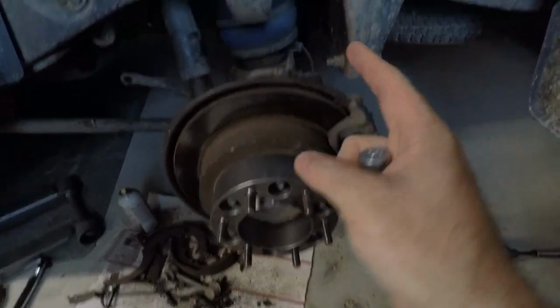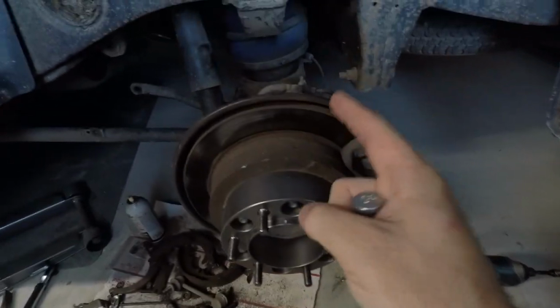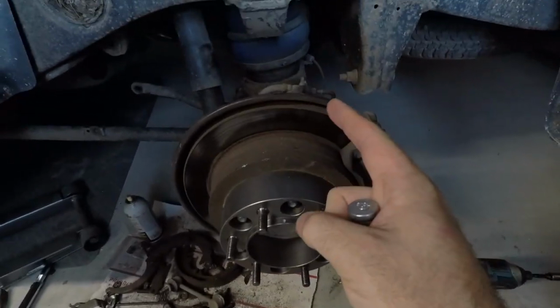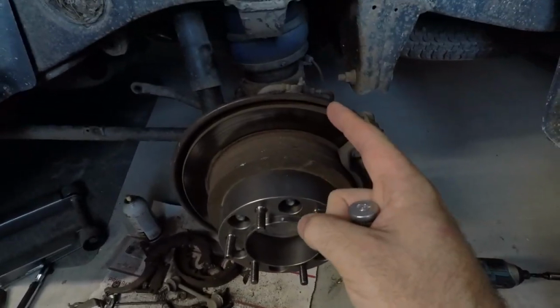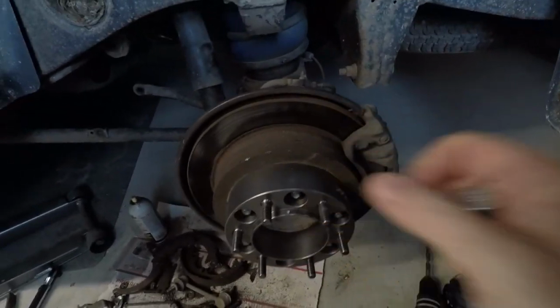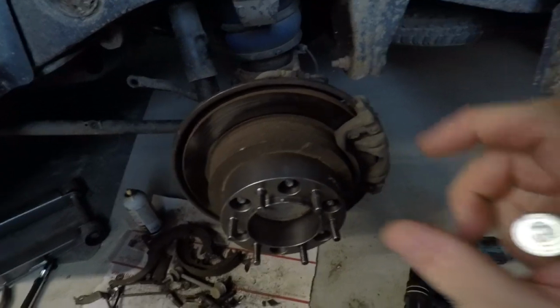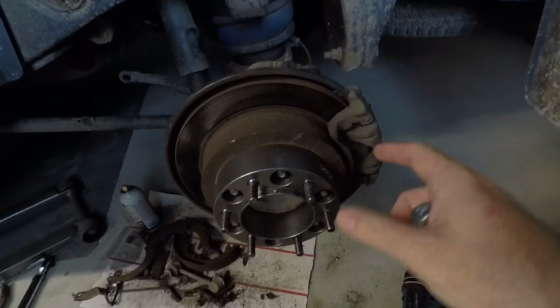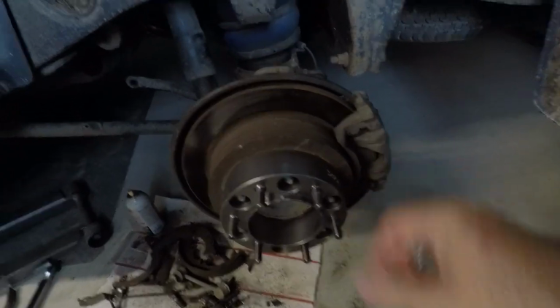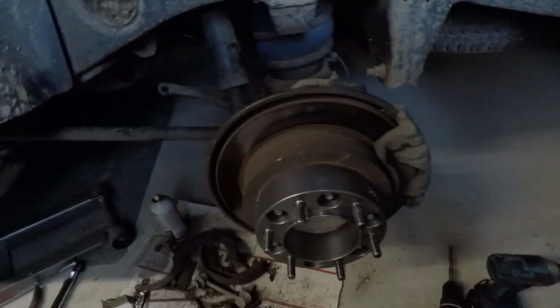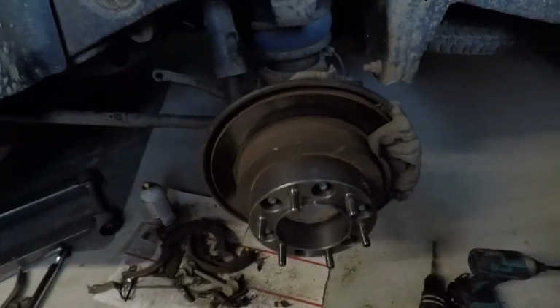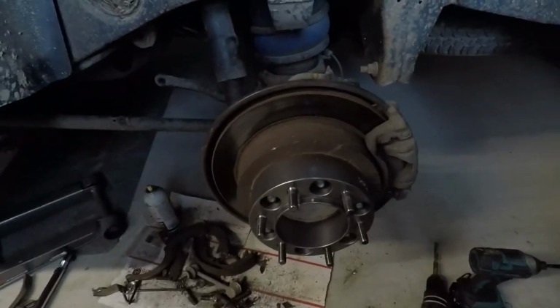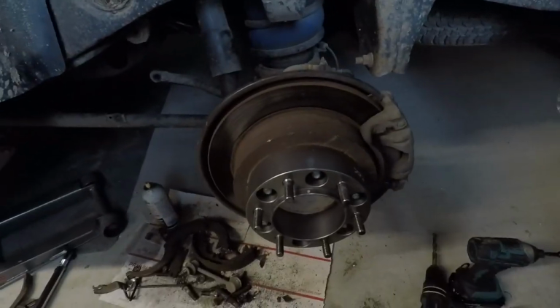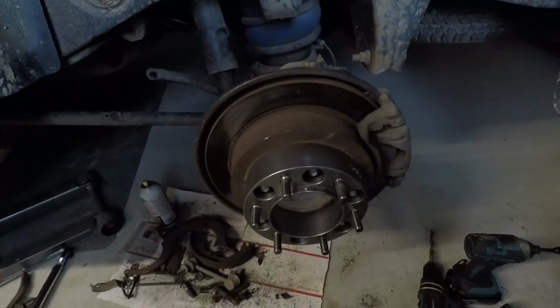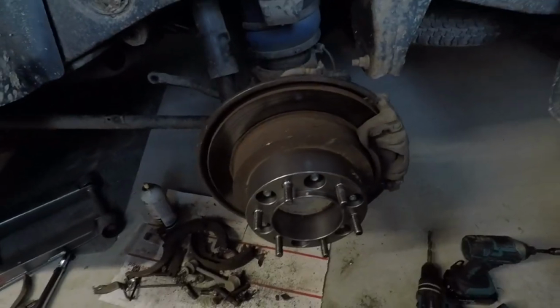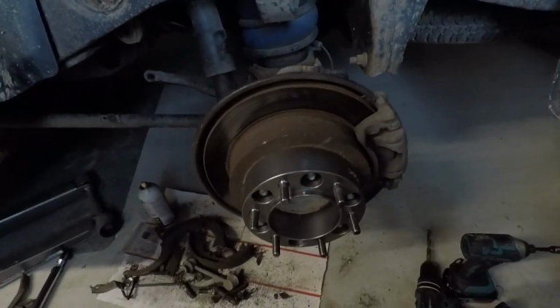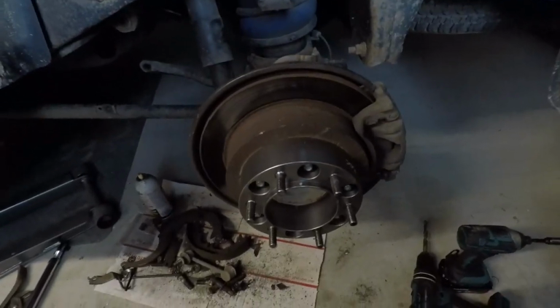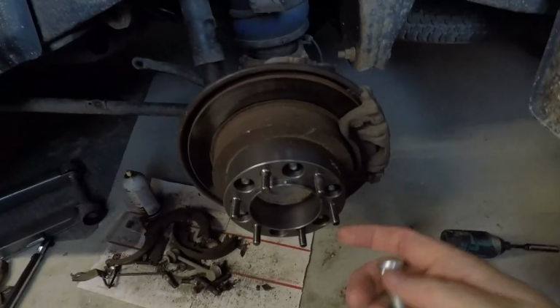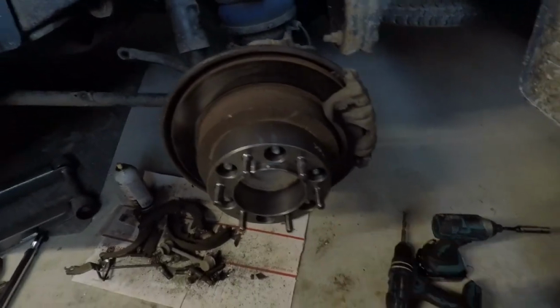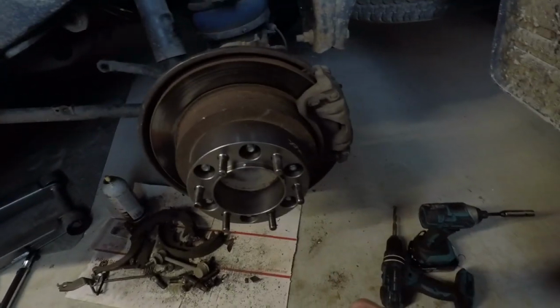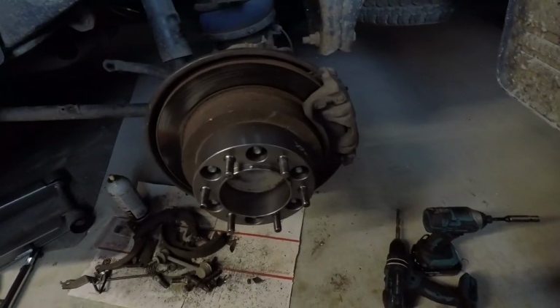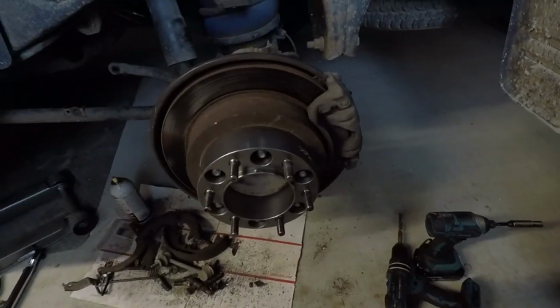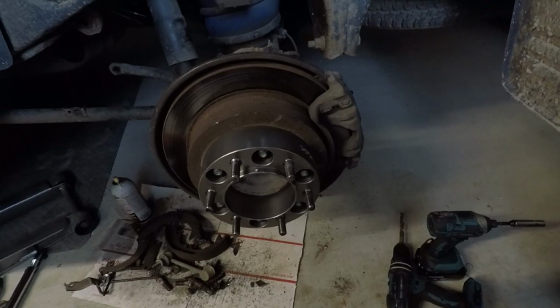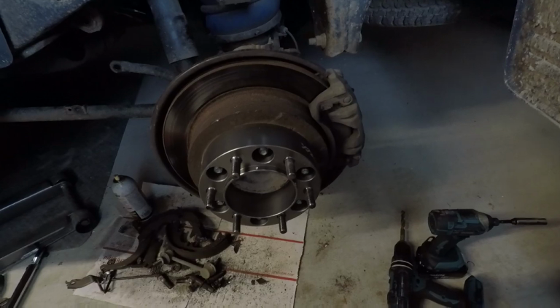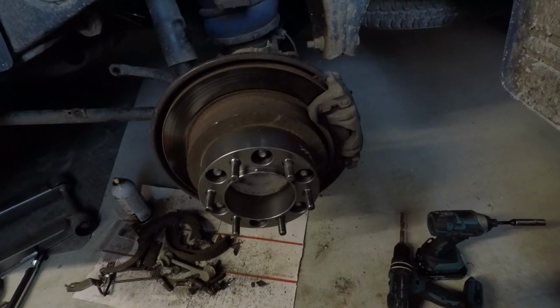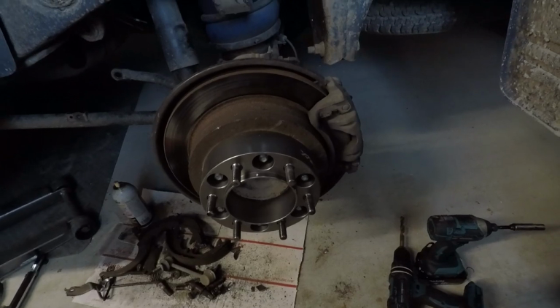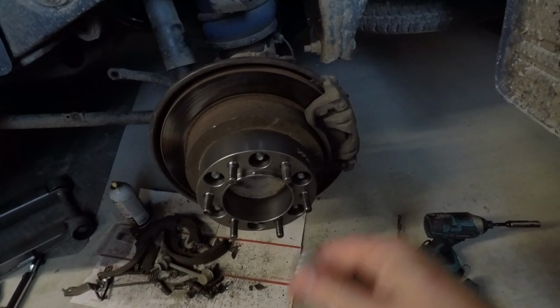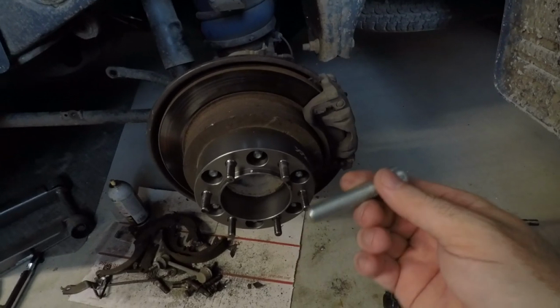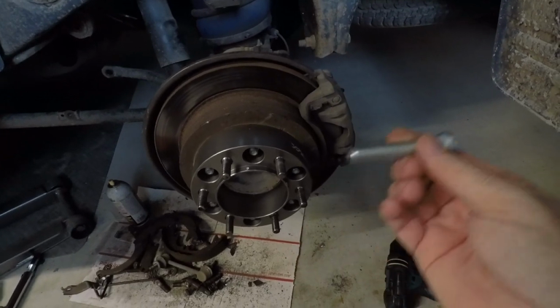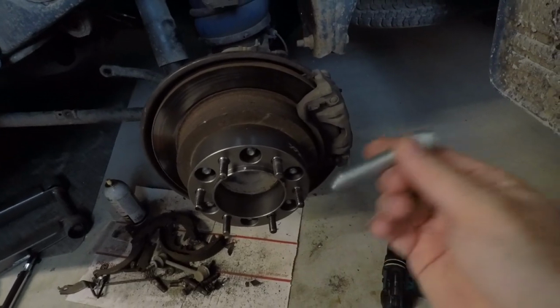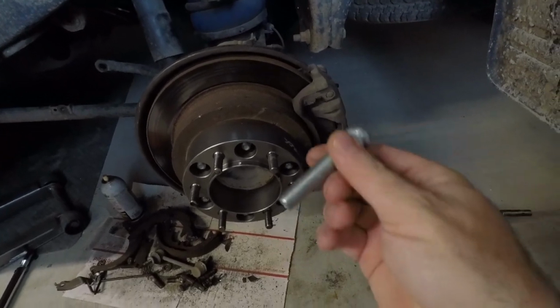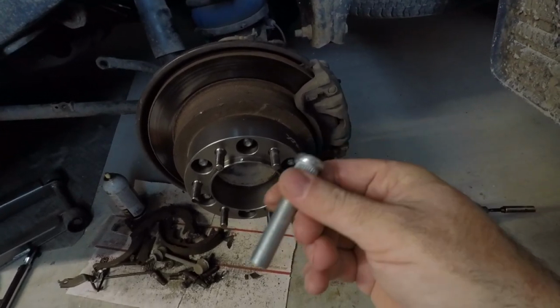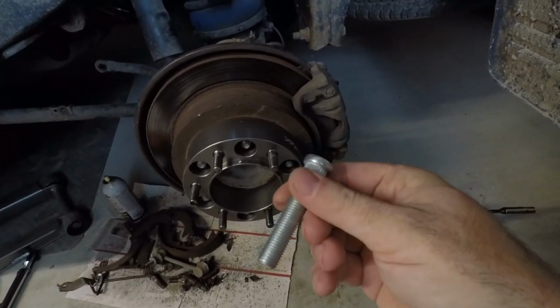You could unbolt the back plate and slide it off from there, but I think it's under the bearing. Long story short, you're either going to have to drill a hole or notch the back plate to be able to slide that stud in.